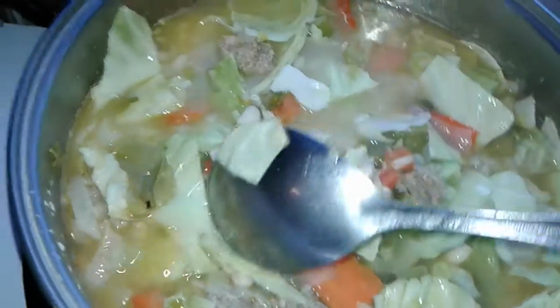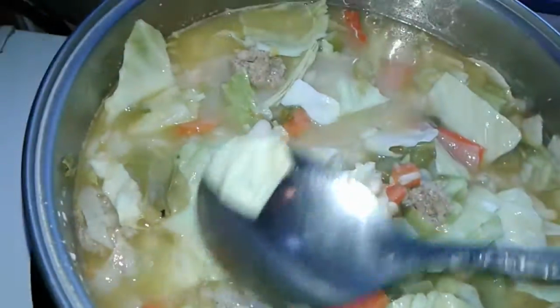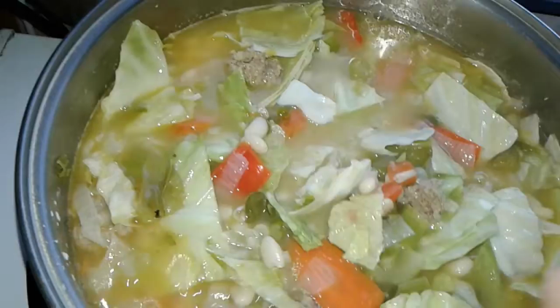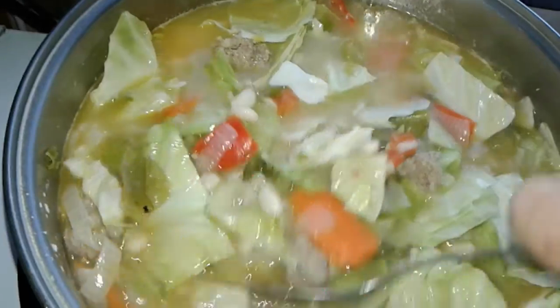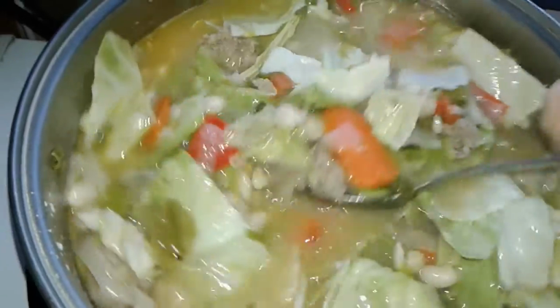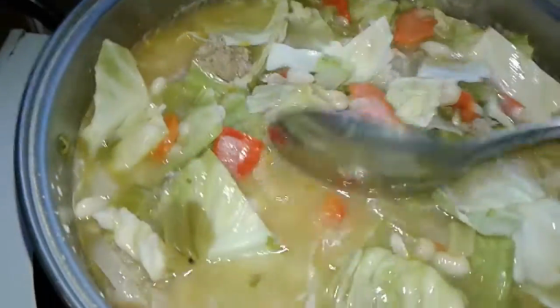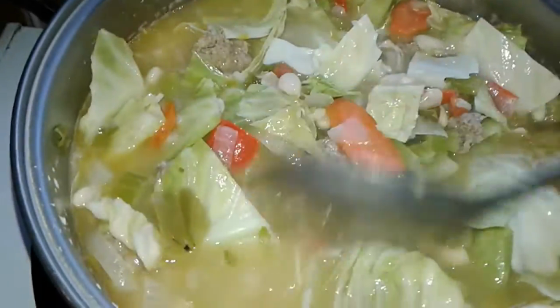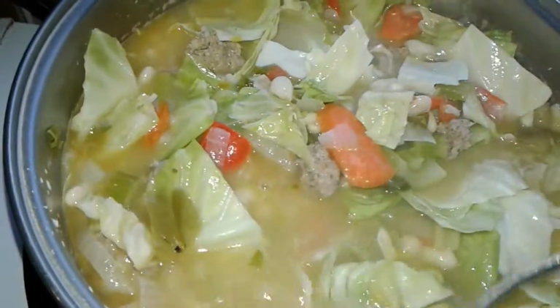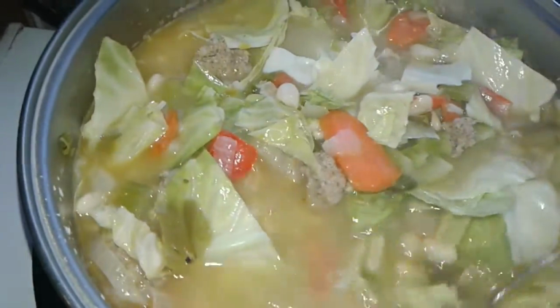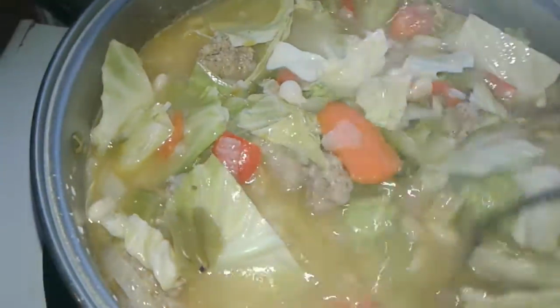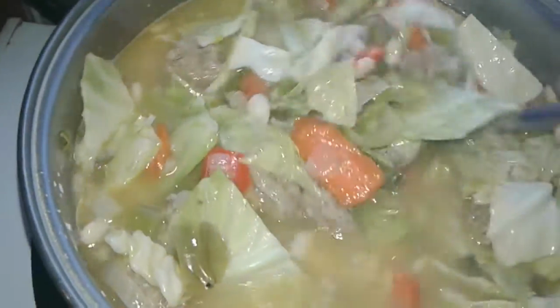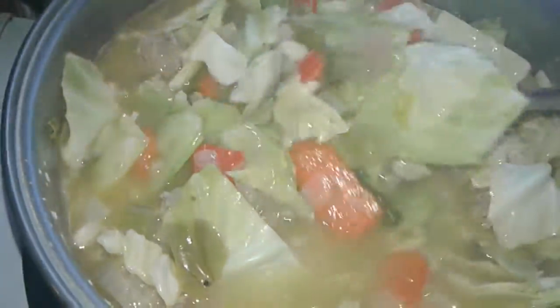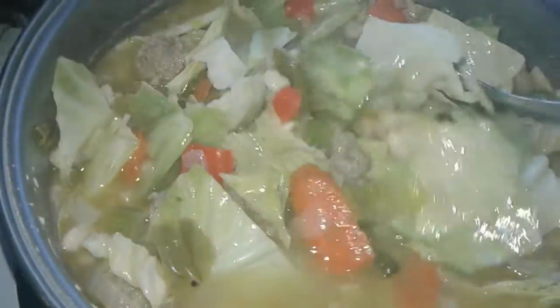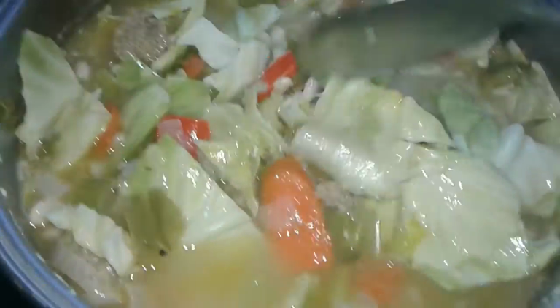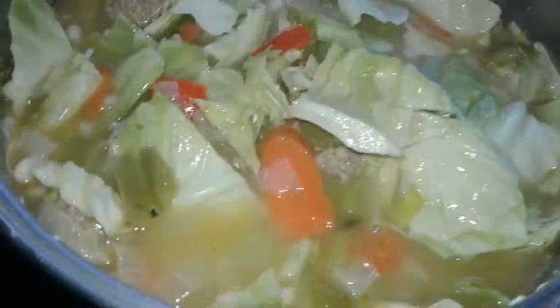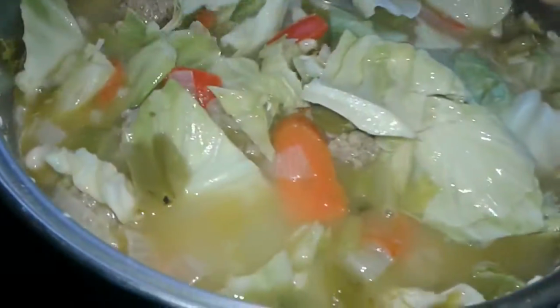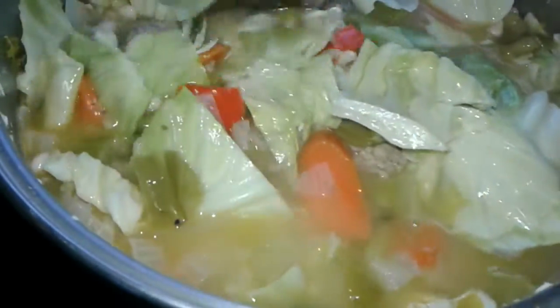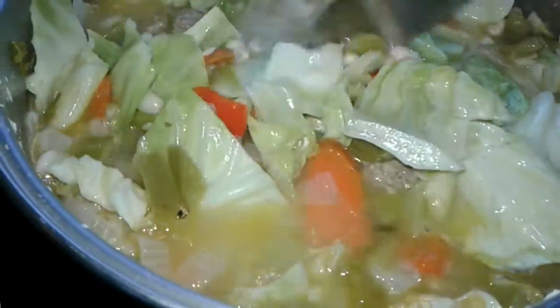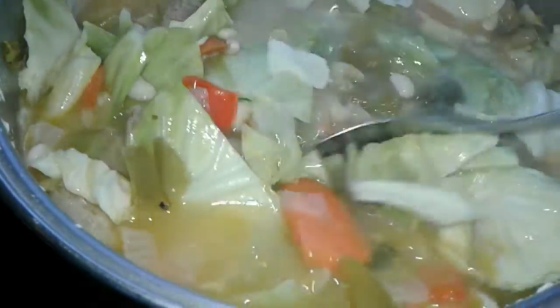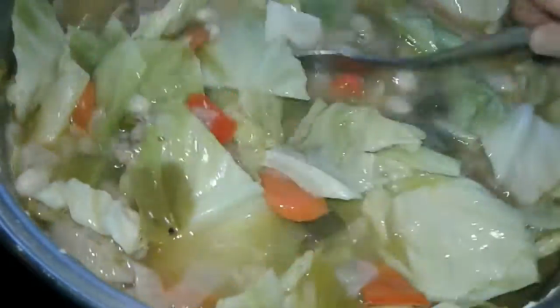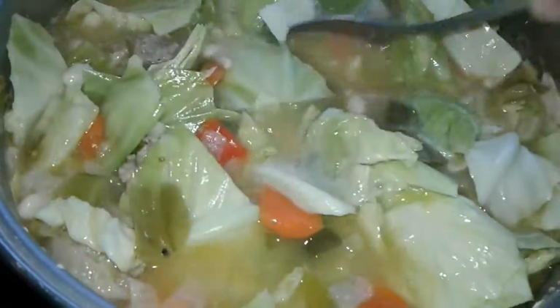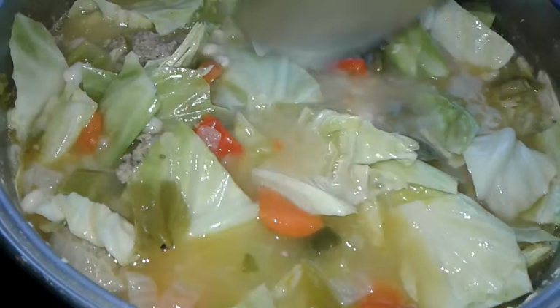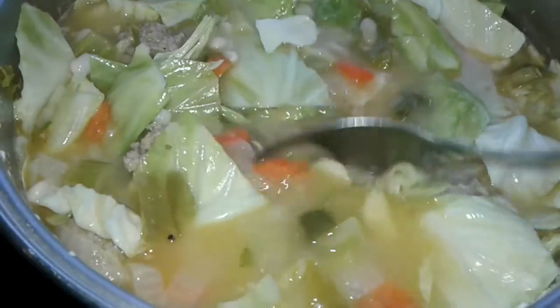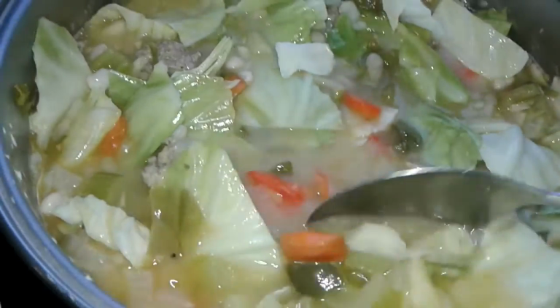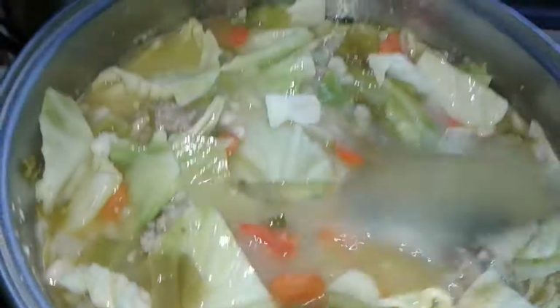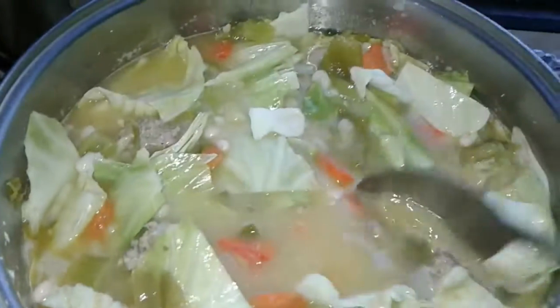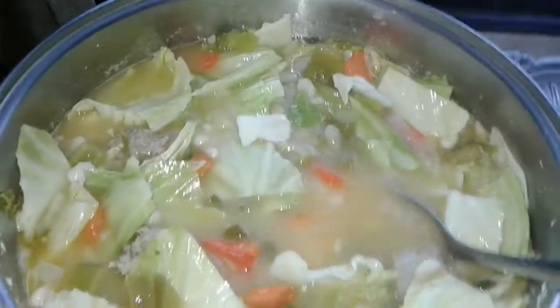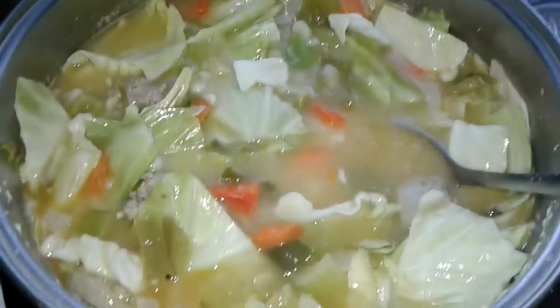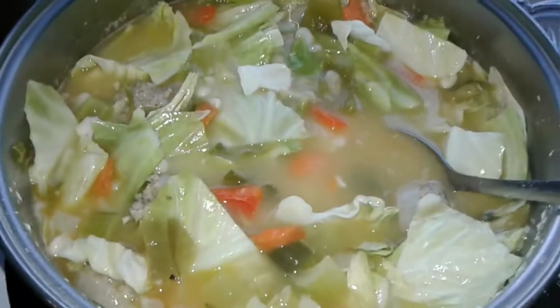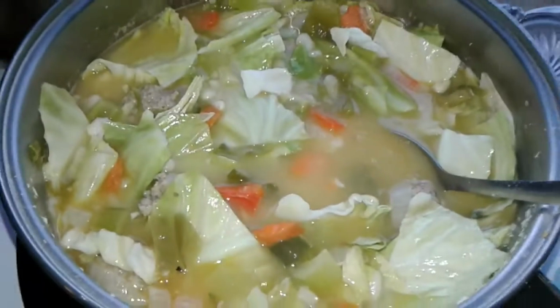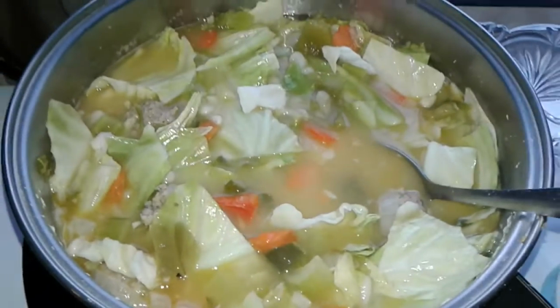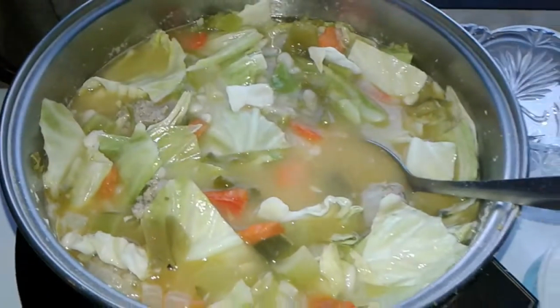Ooh, it's gonna be good. Smells so good. Mmm. Wish you were here.